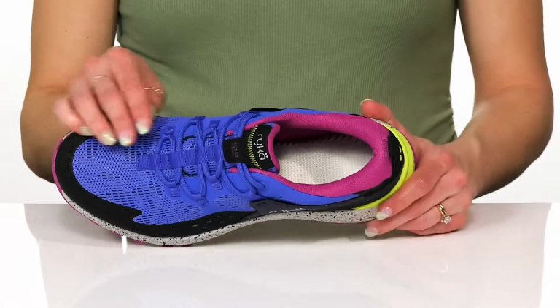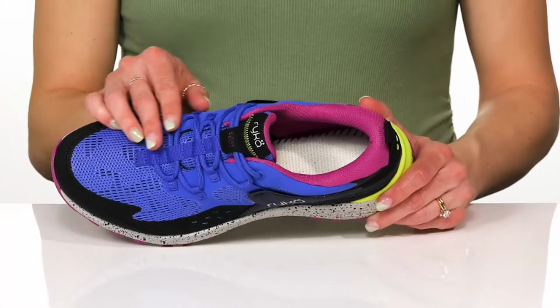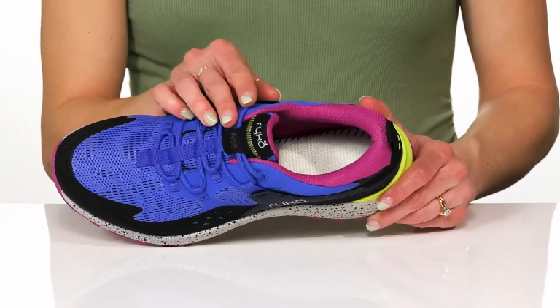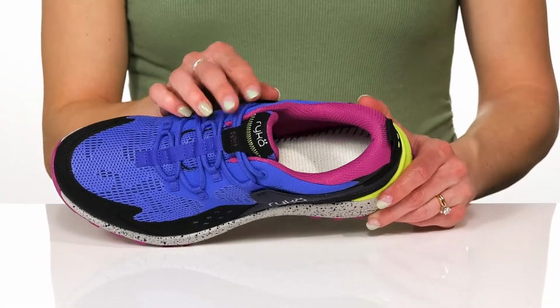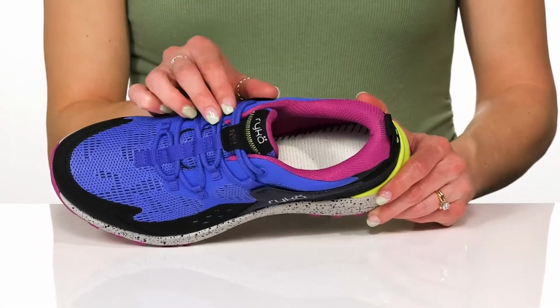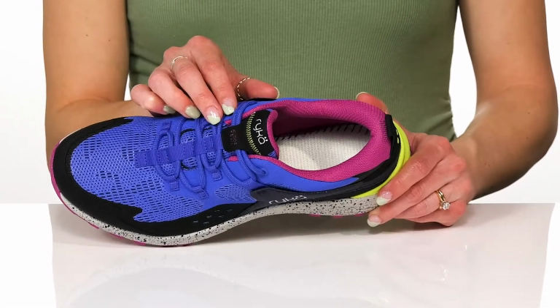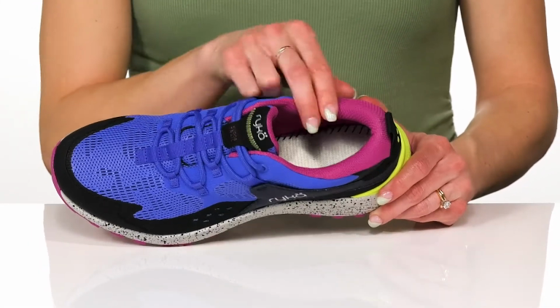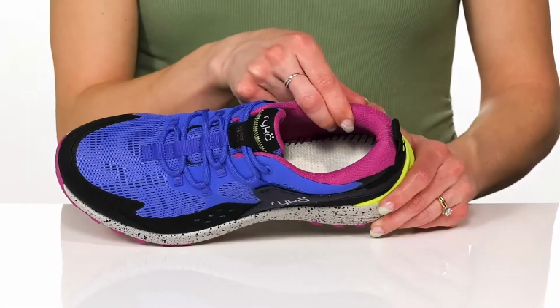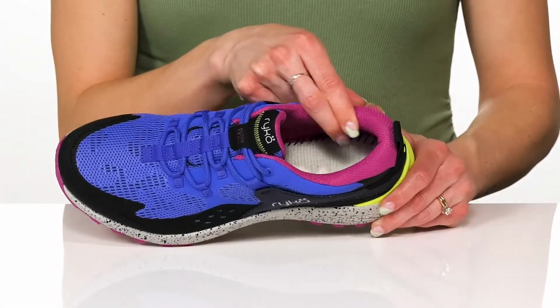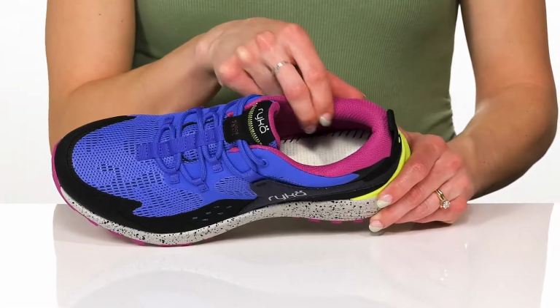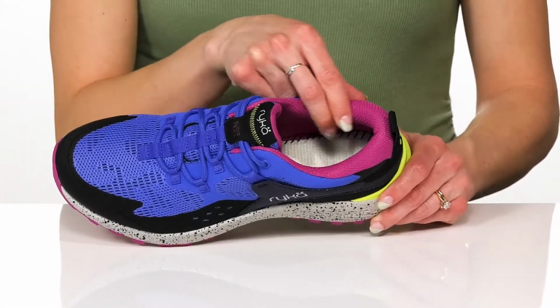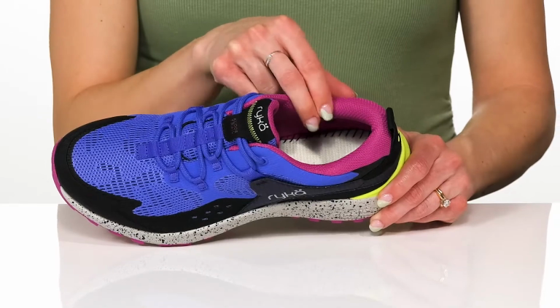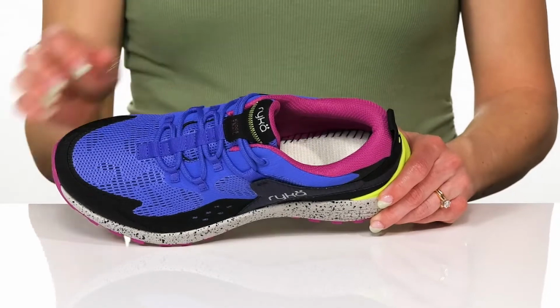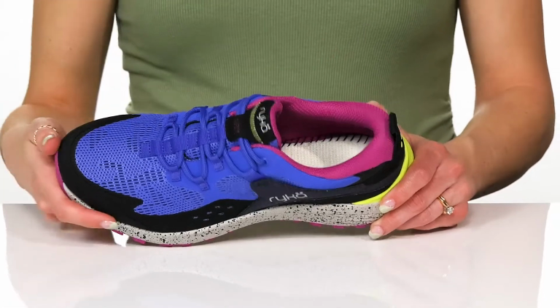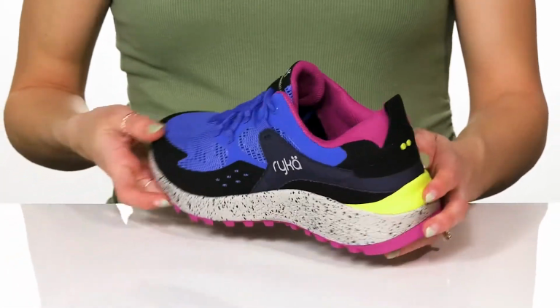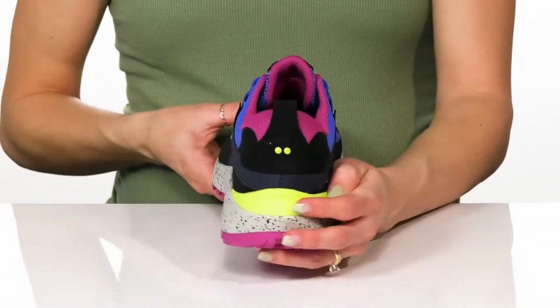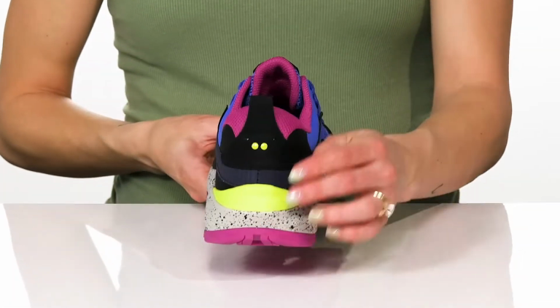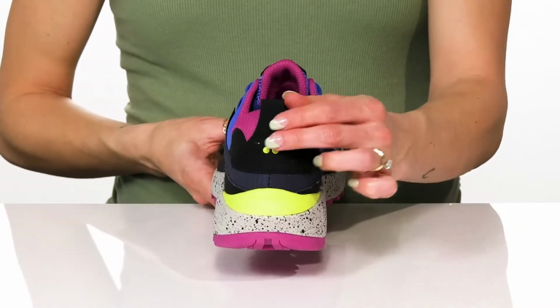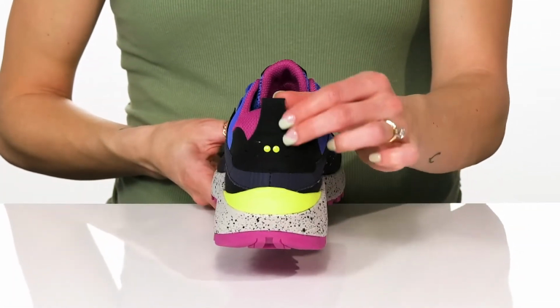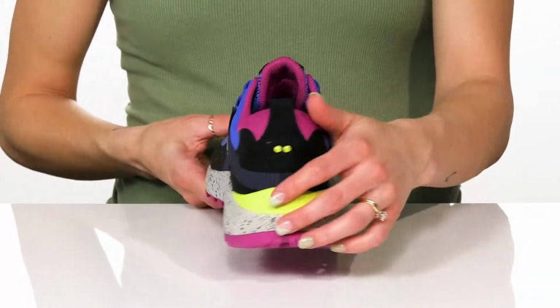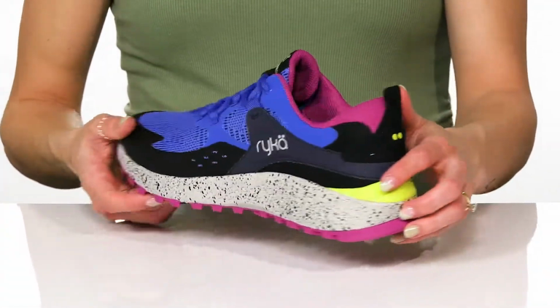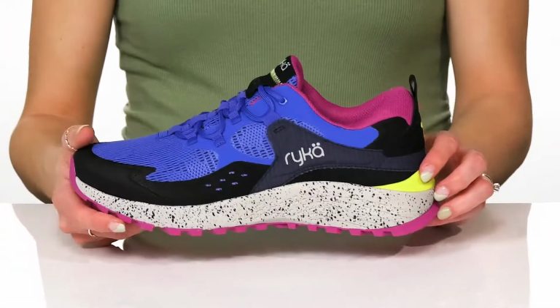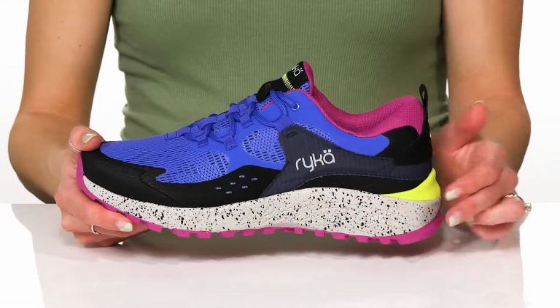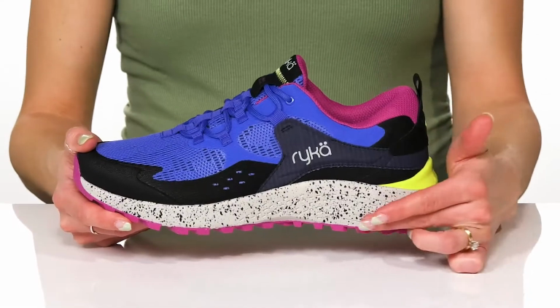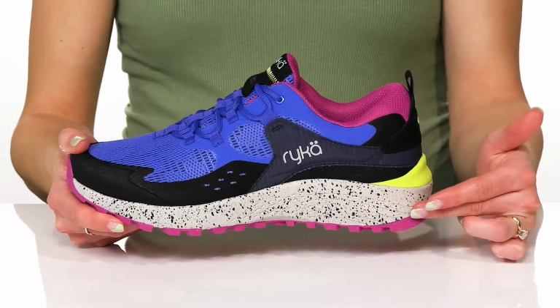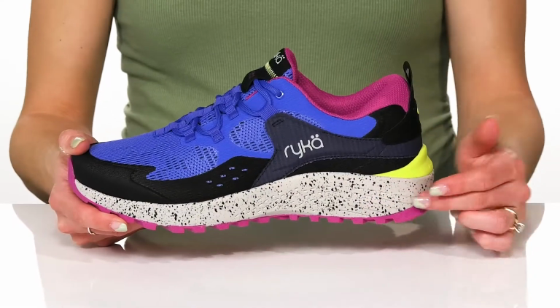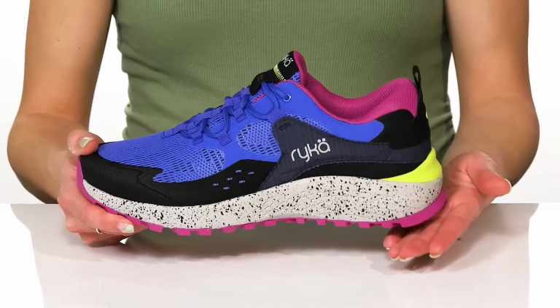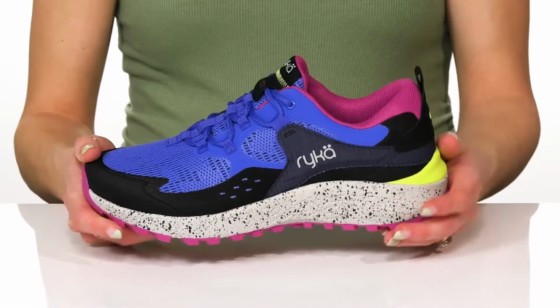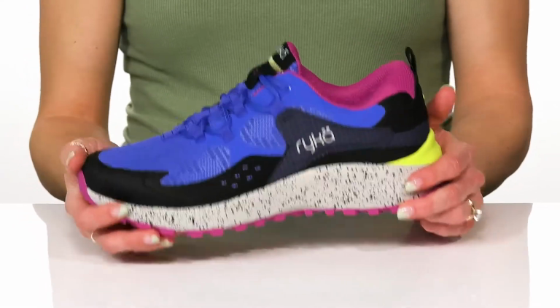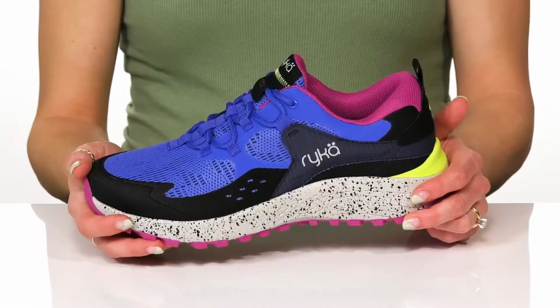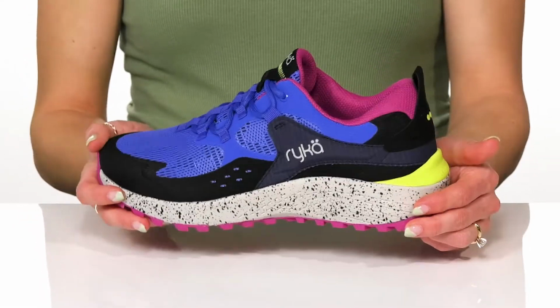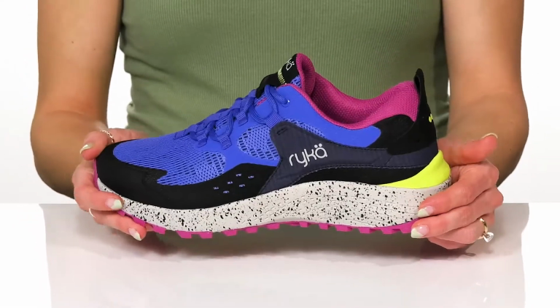They have a customized fit with this lace-up feature, and the collar is really padded to give you a cushioned feel on your ankles. The pull tab is going to assist with hassle-free entry and they have this sweet midsole, it's shock absorbing and will give you awesome rebound.